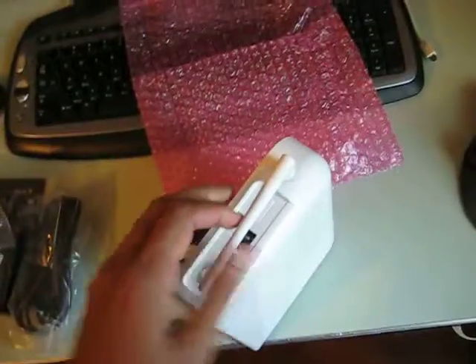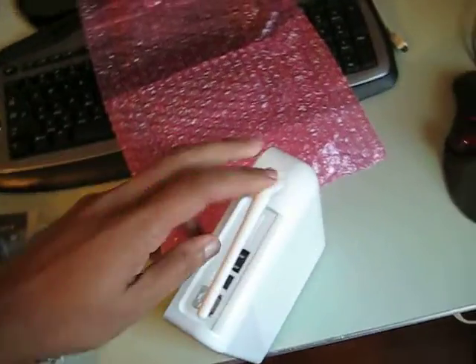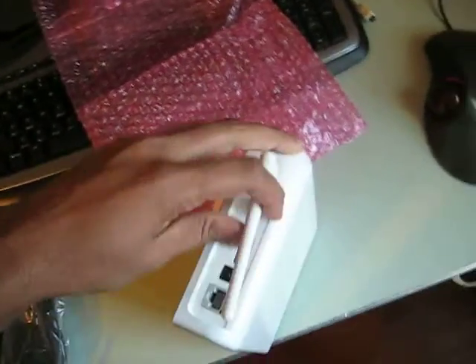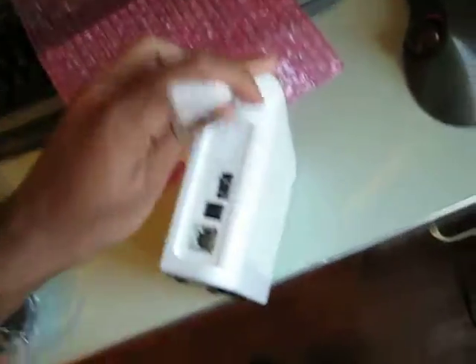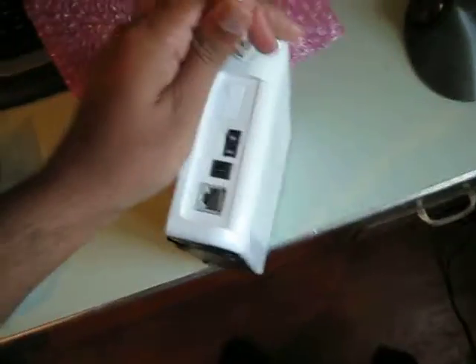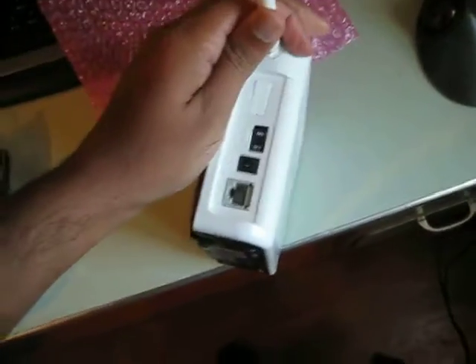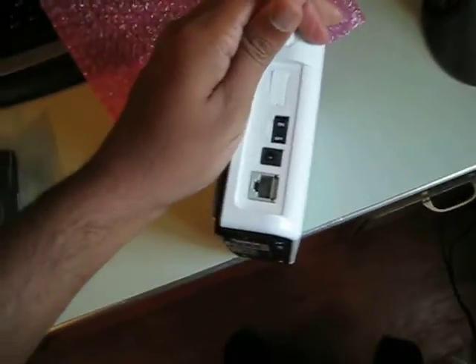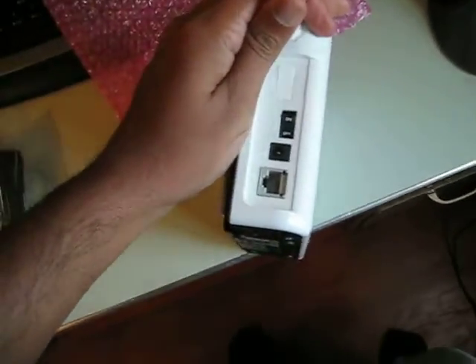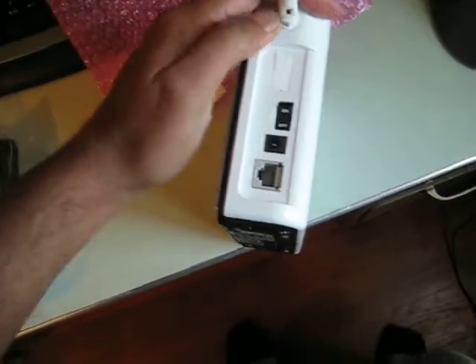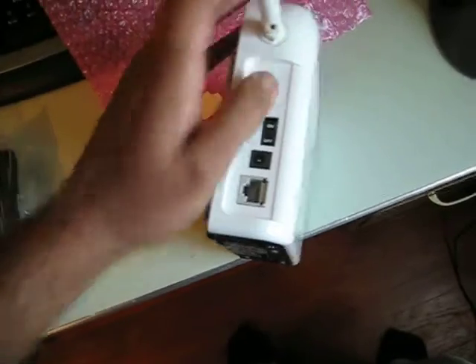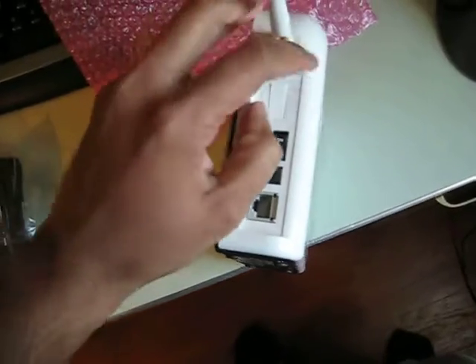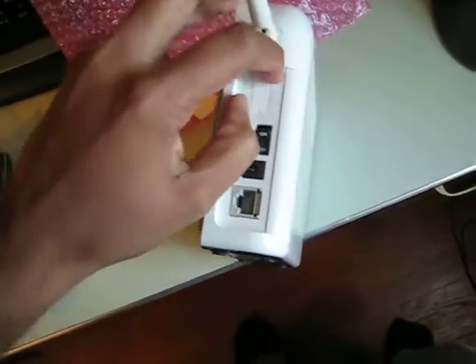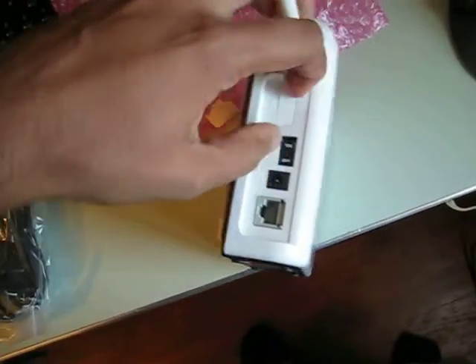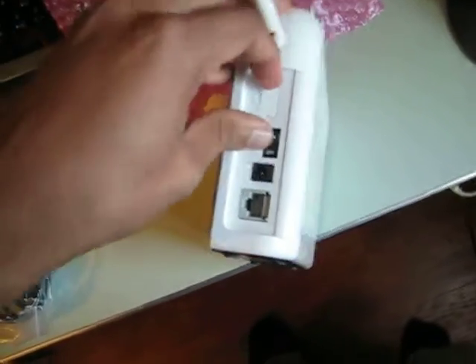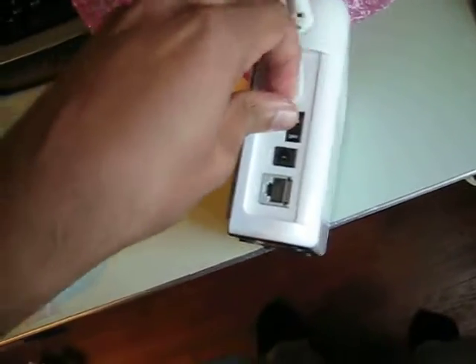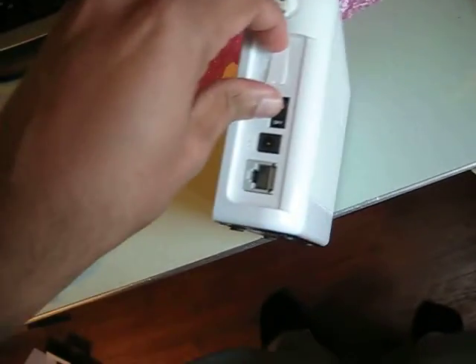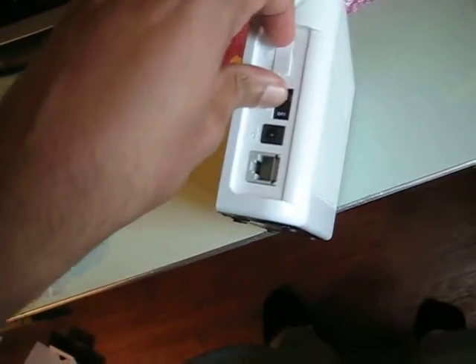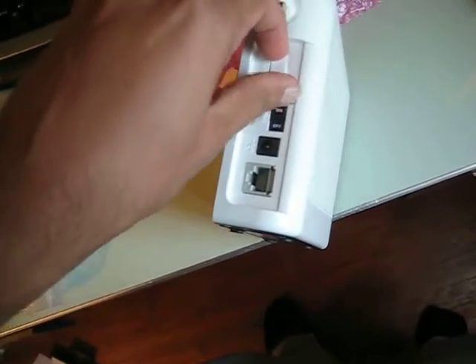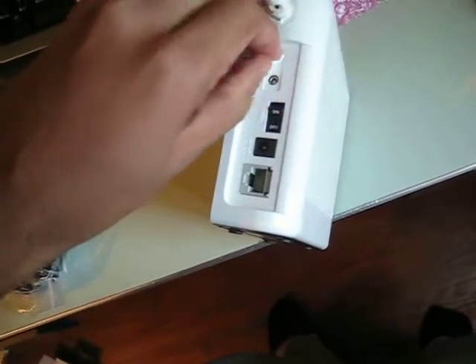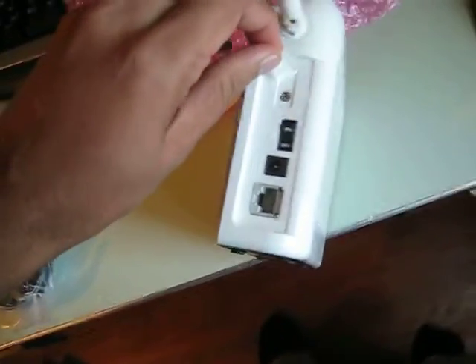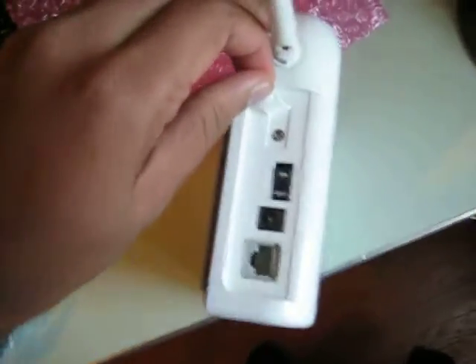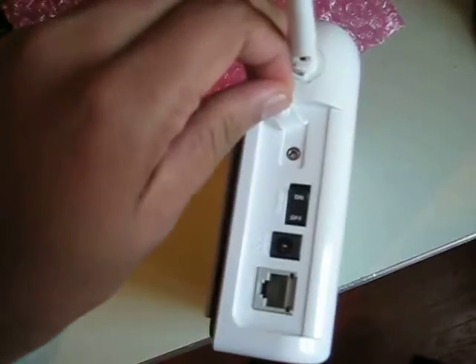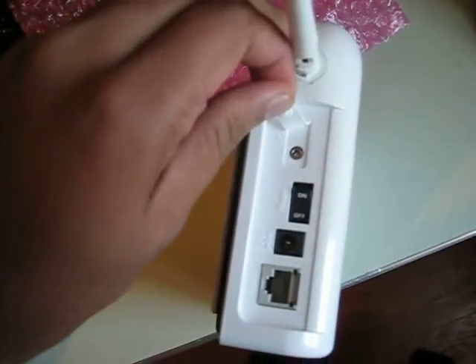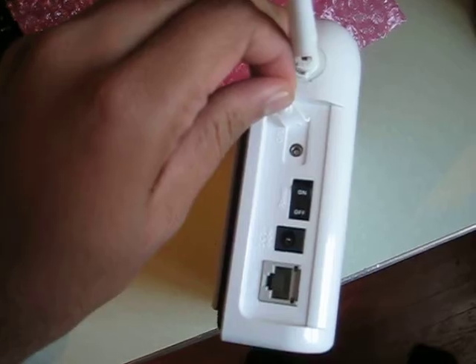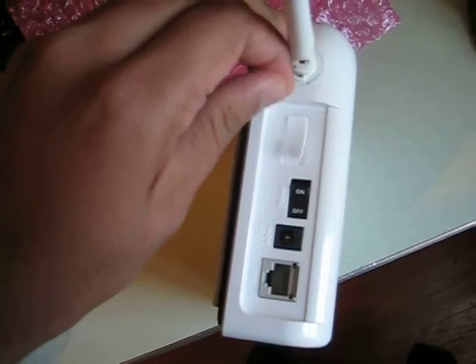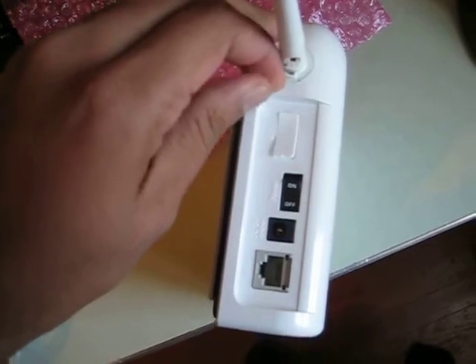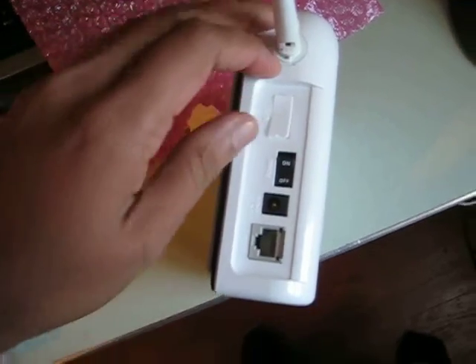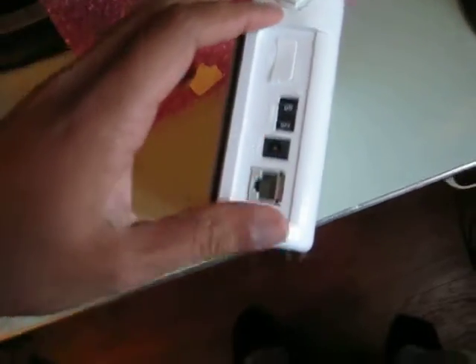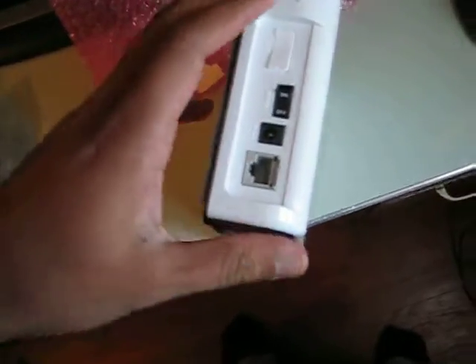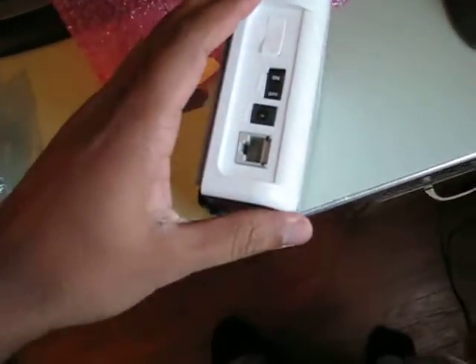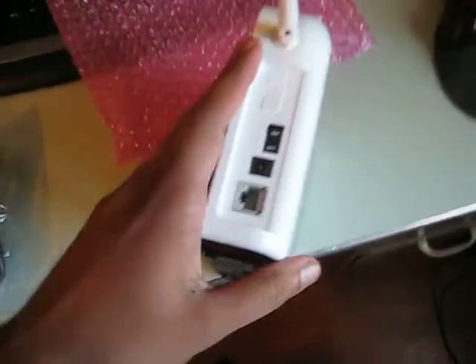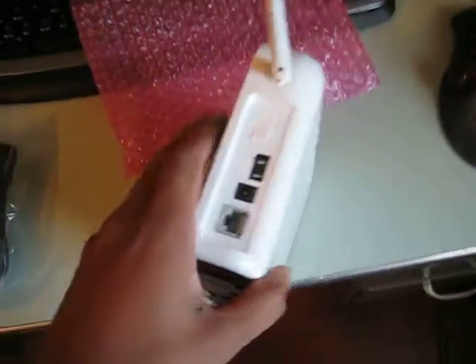Connections in the back — you've got on/off. Let's pop this little guy off. The little GPS connector, ethernet, and power.